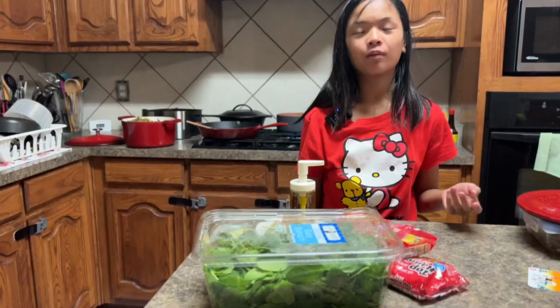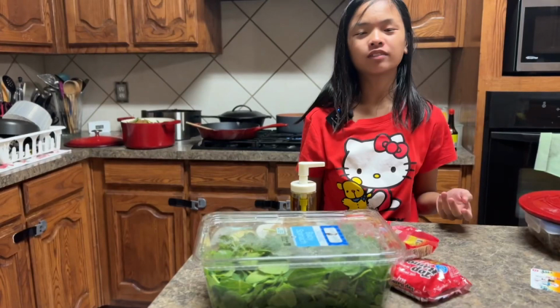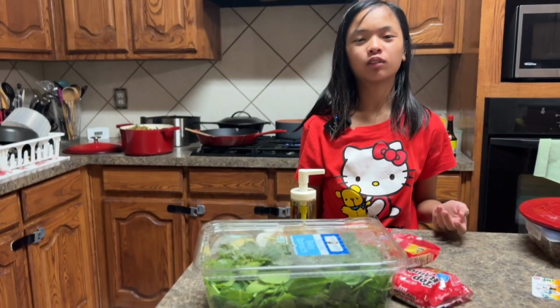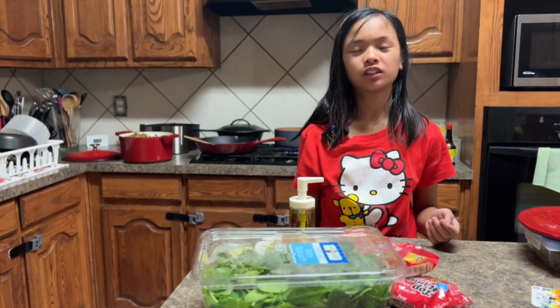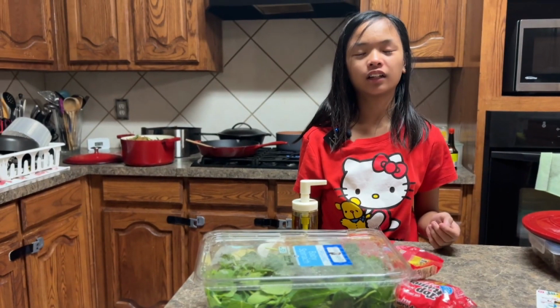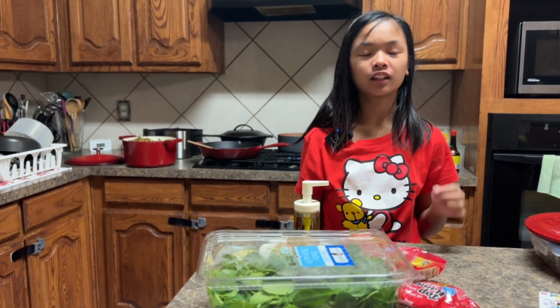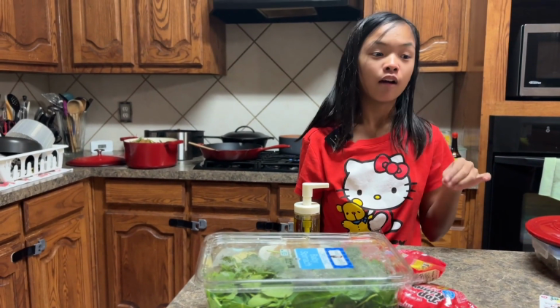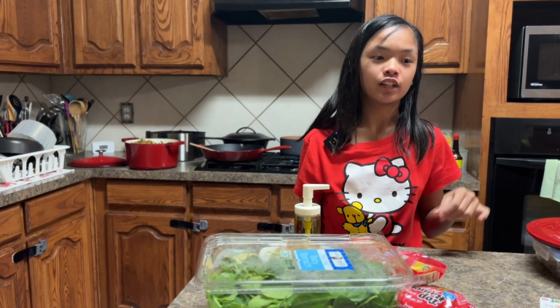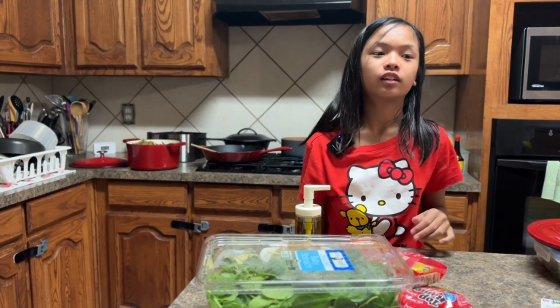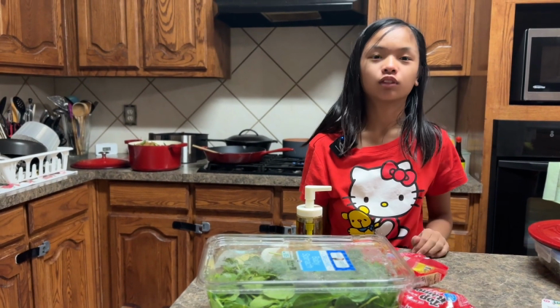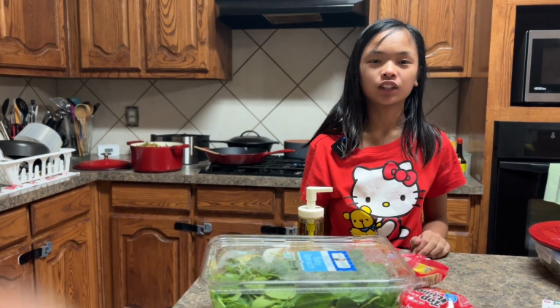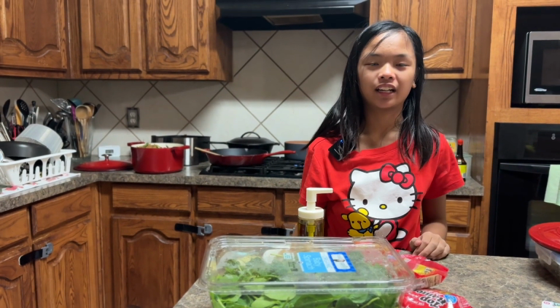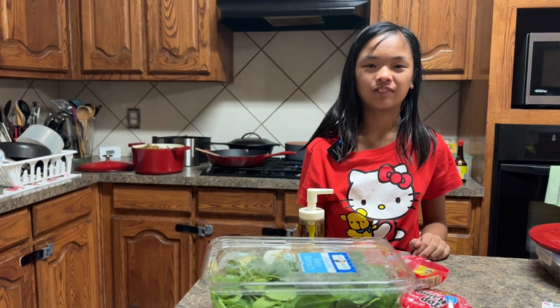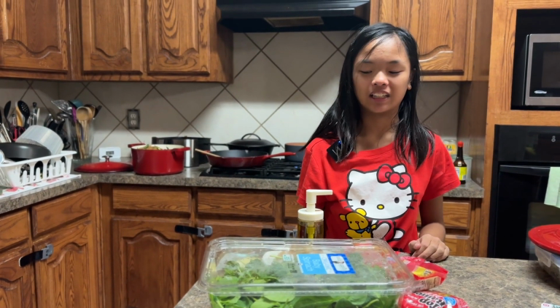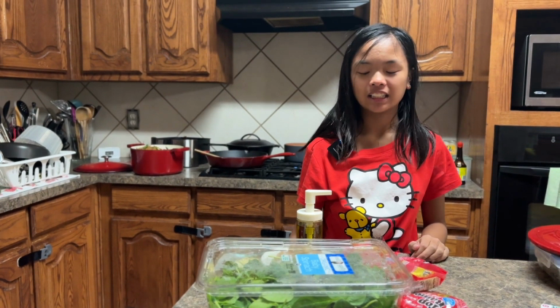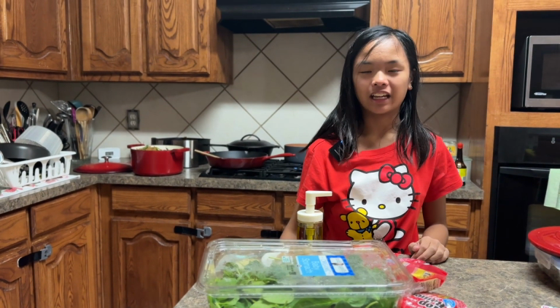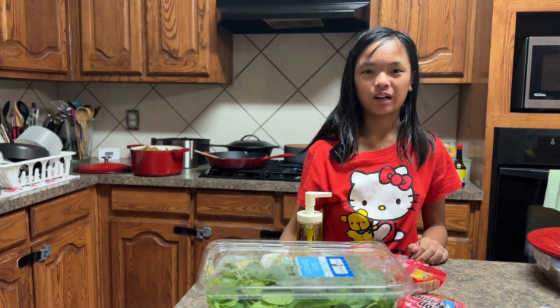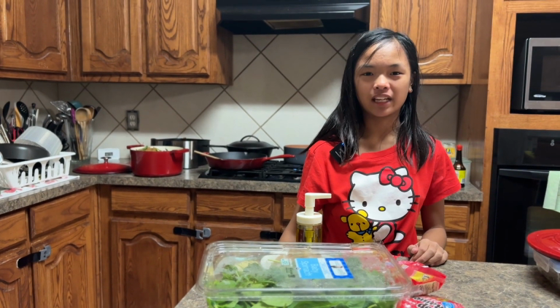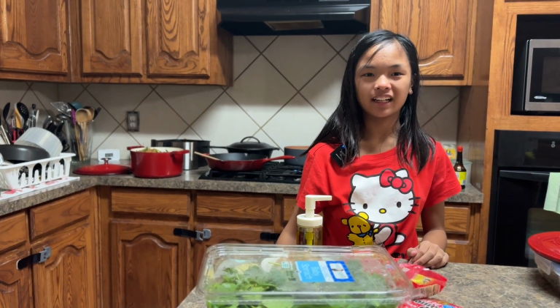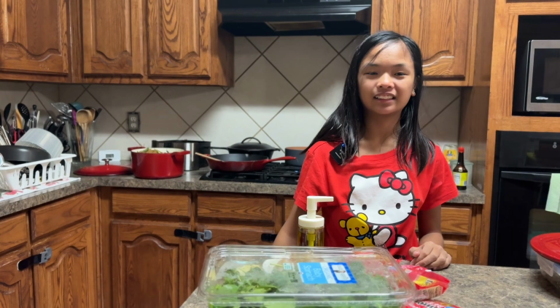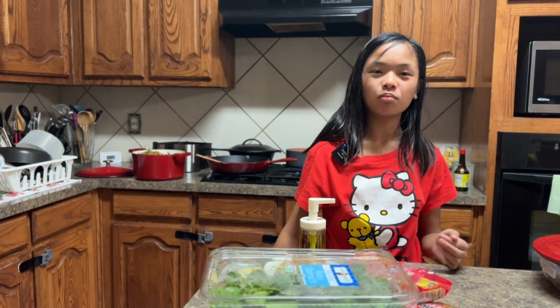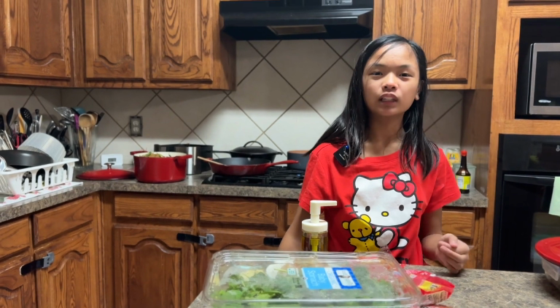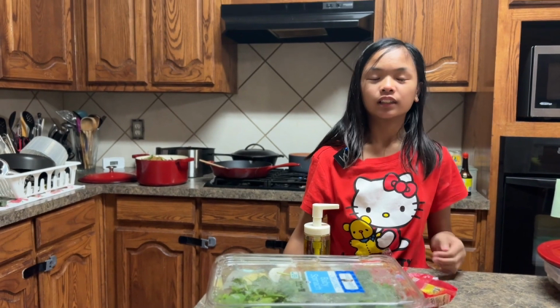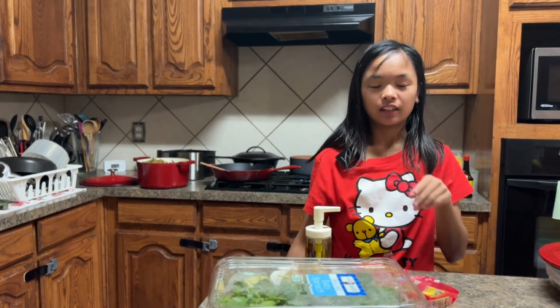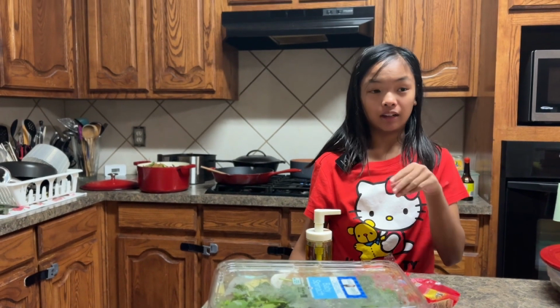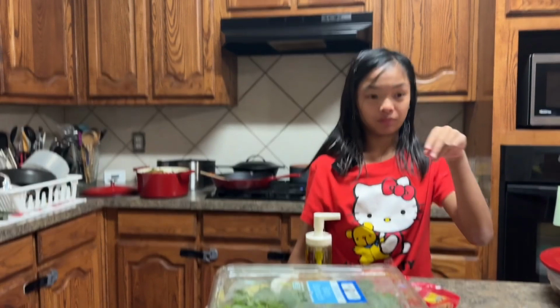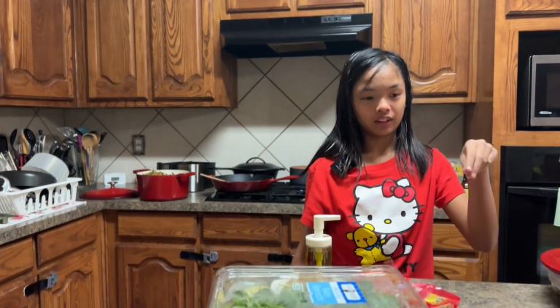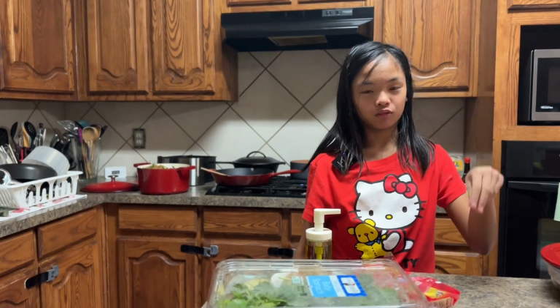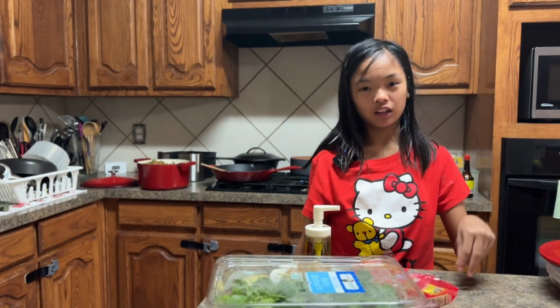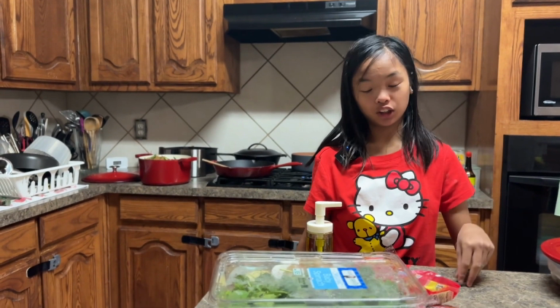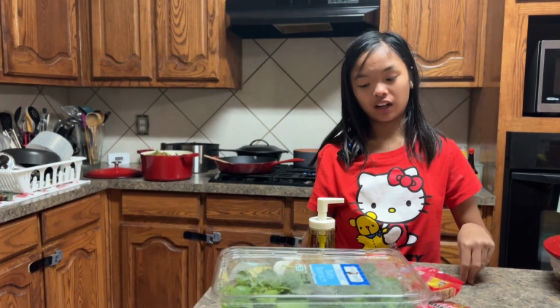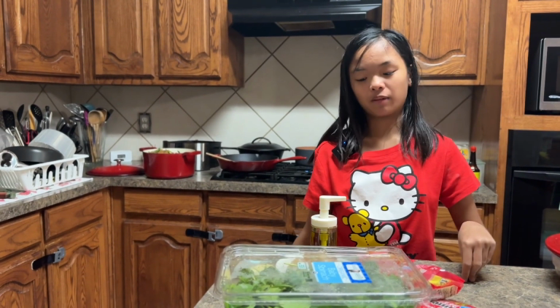Hi, welcome to another video from Road to Hana and Mia. Today we are making a simple stir-fry ramen.